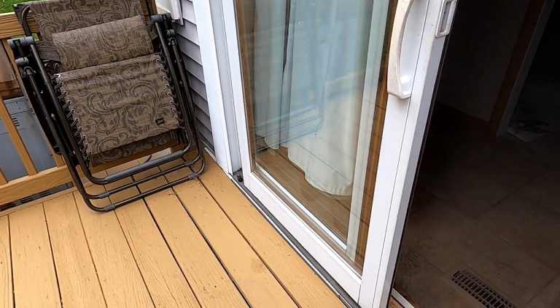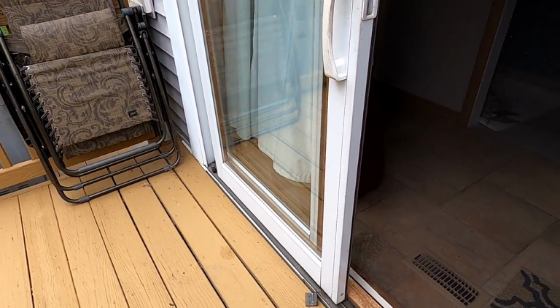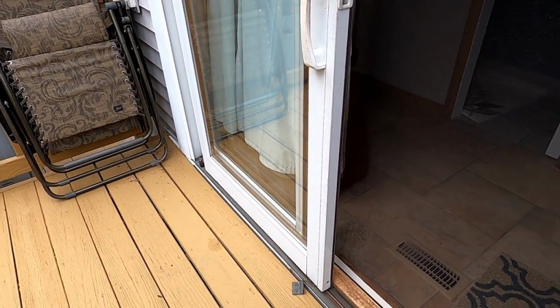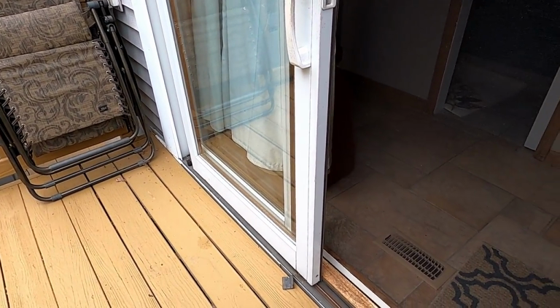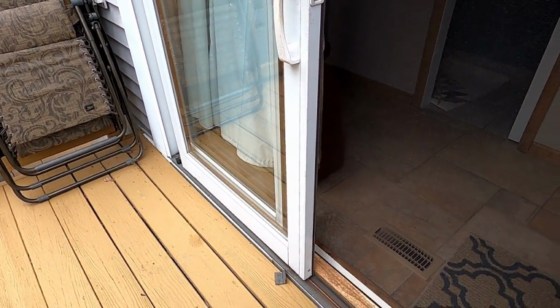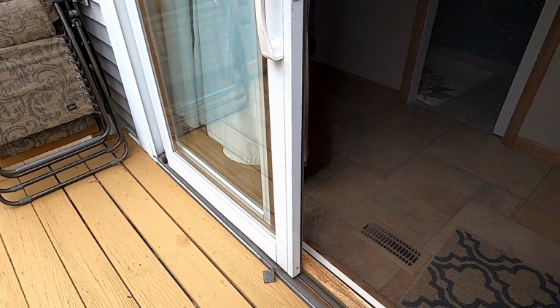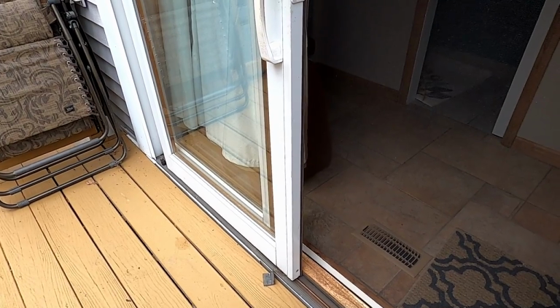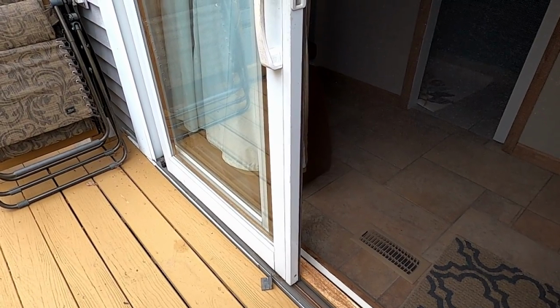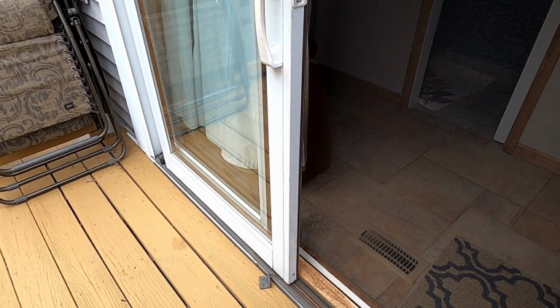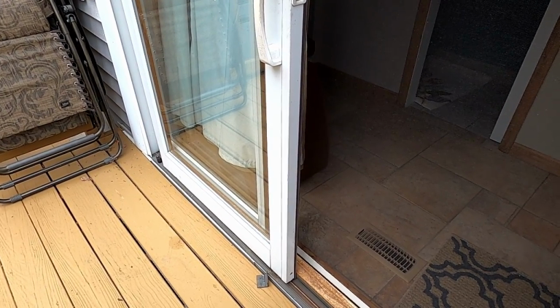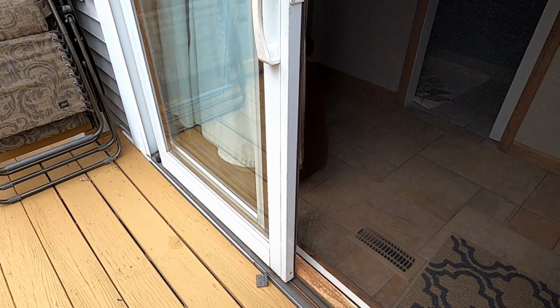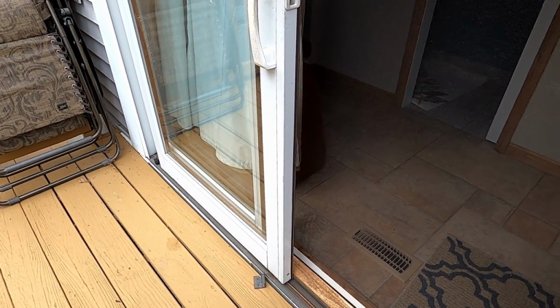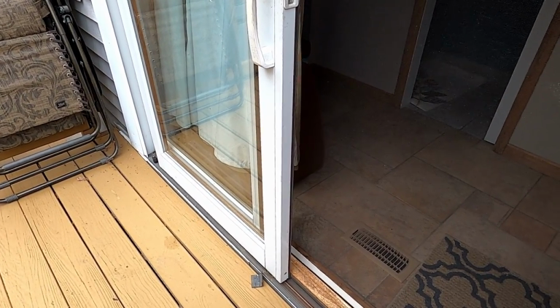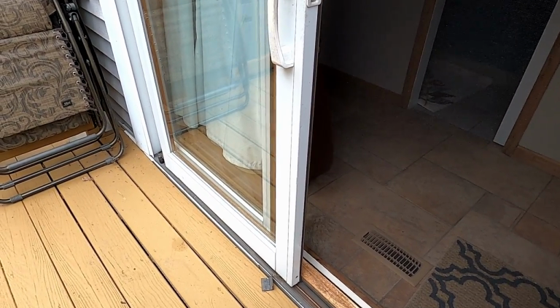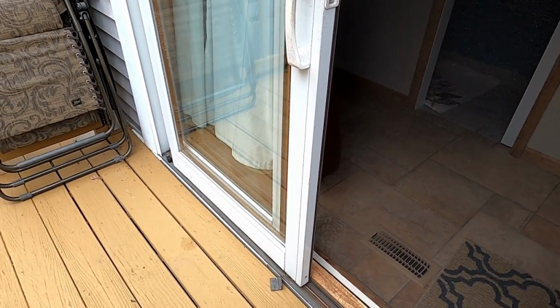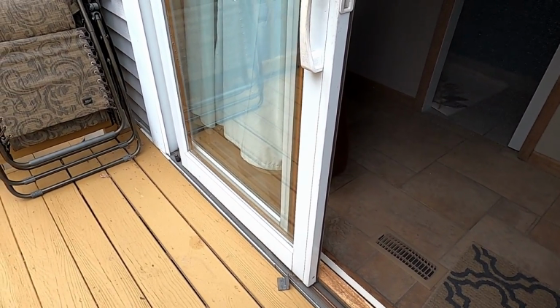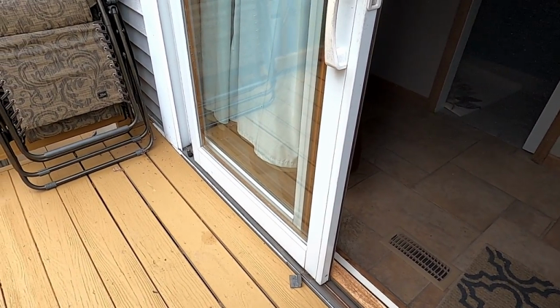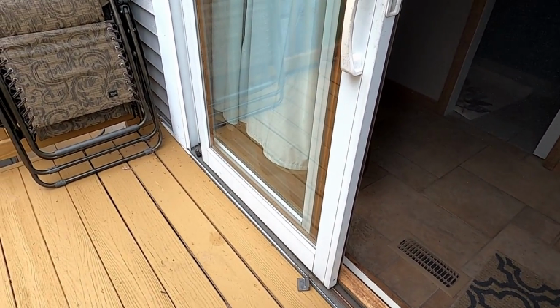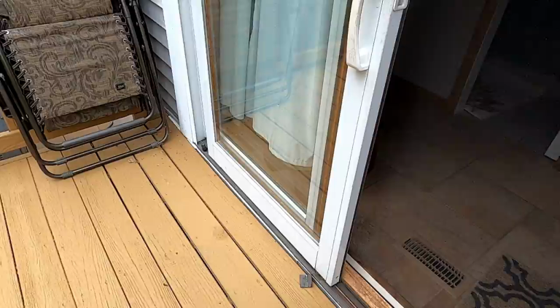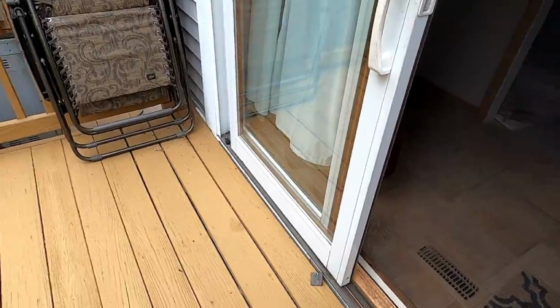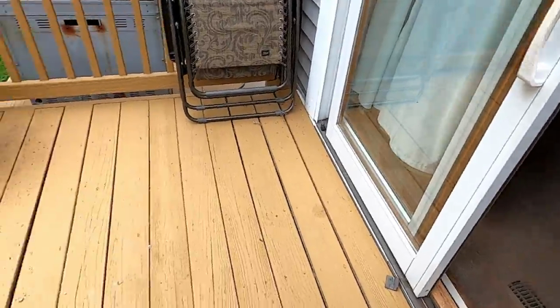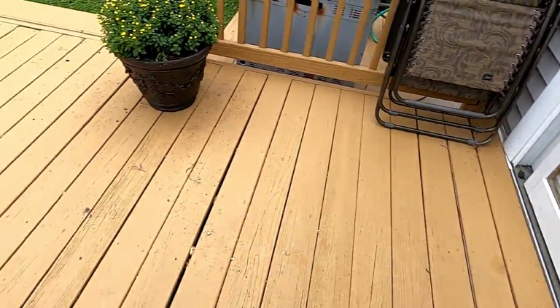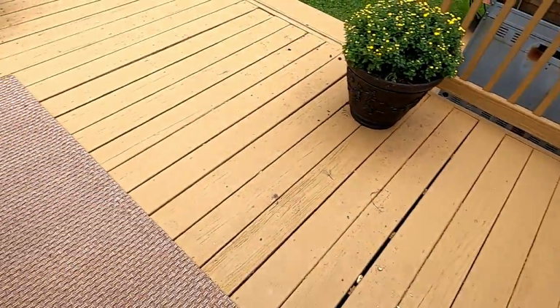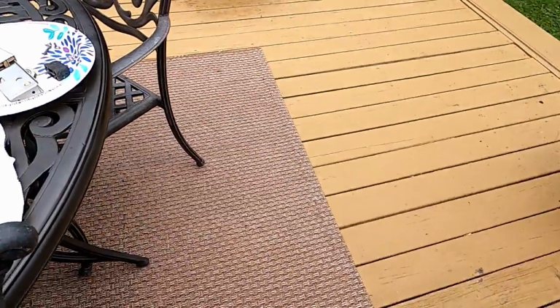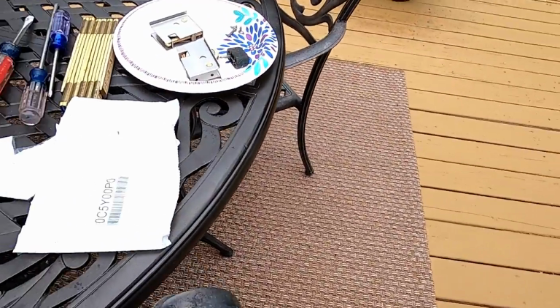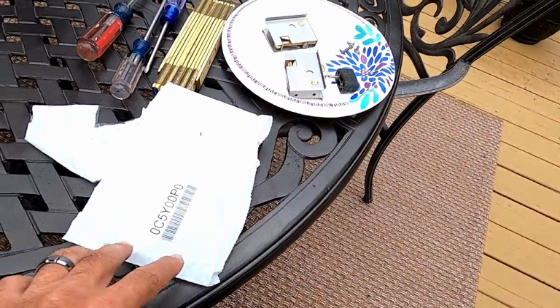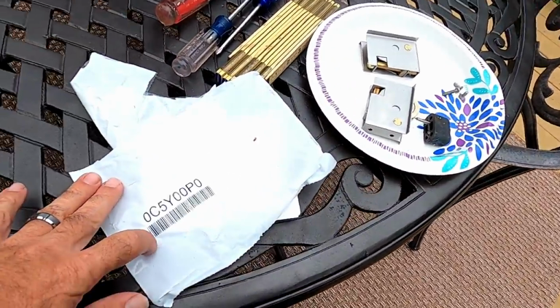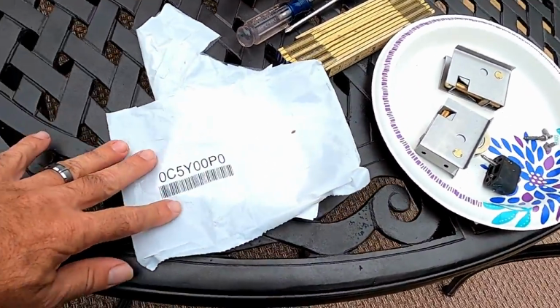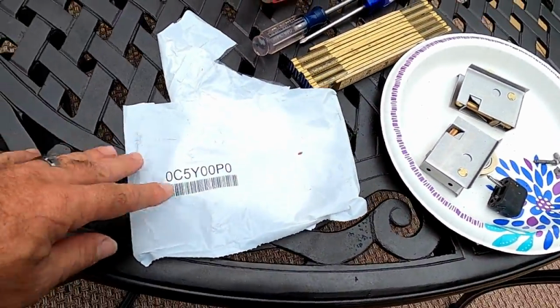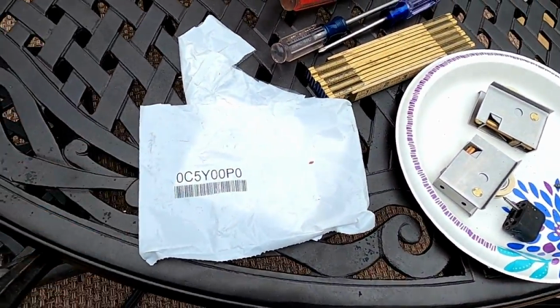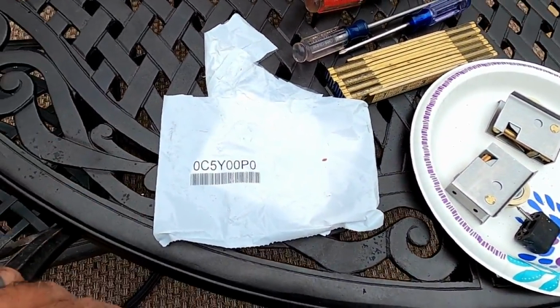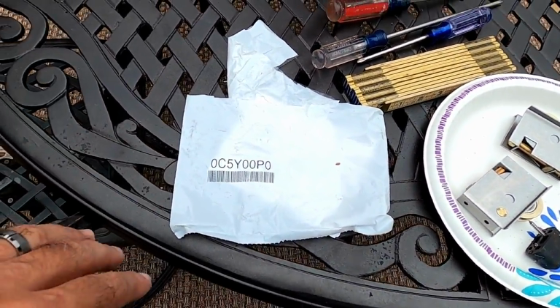I spent the 20 bucks on eBay. I could not find anybody else selling these Pella parts — they were eBay specials, brand new. Here's the part number, and so what I'm going to do now is show you a couple simple tools and show you how to take this door off the track.